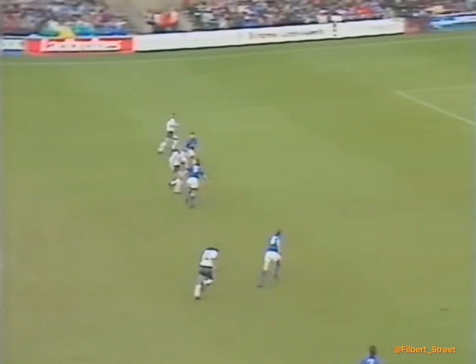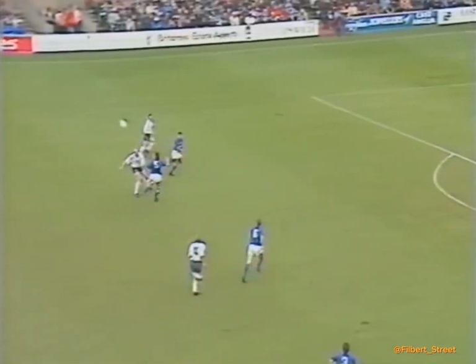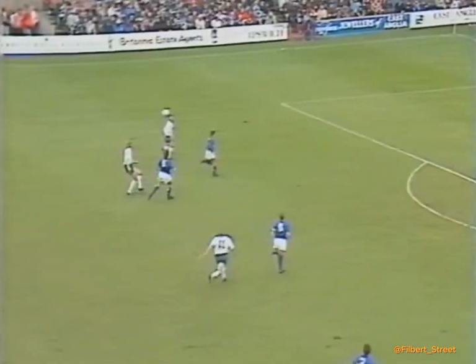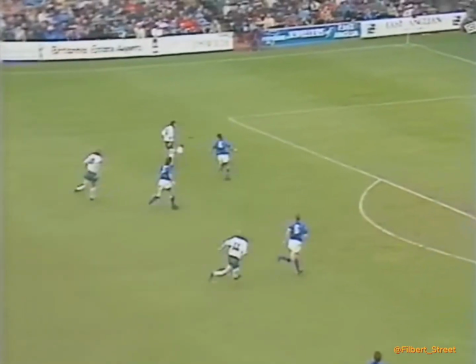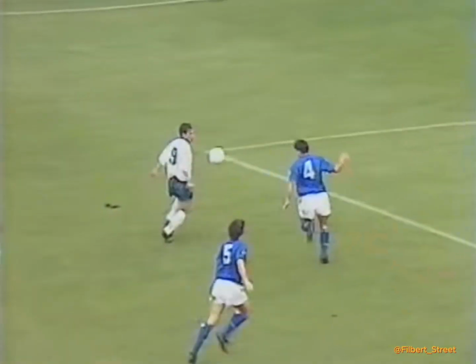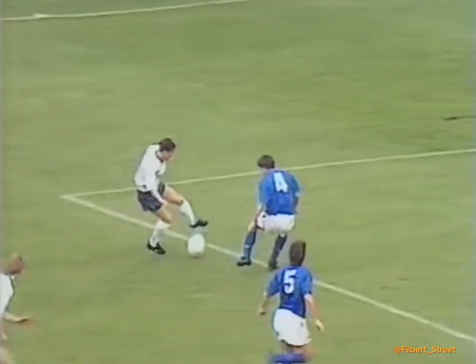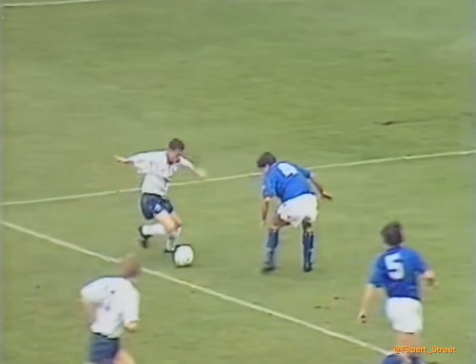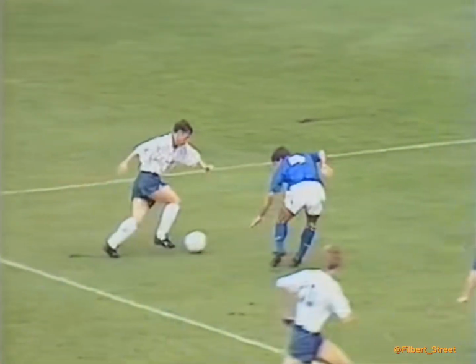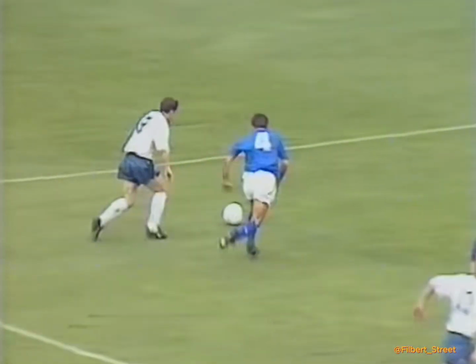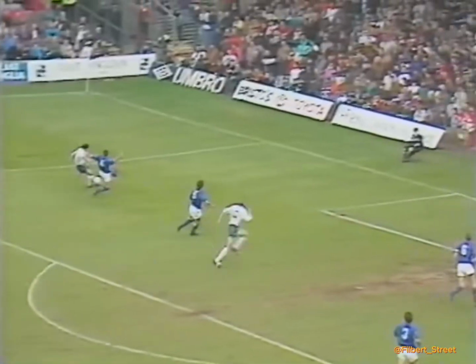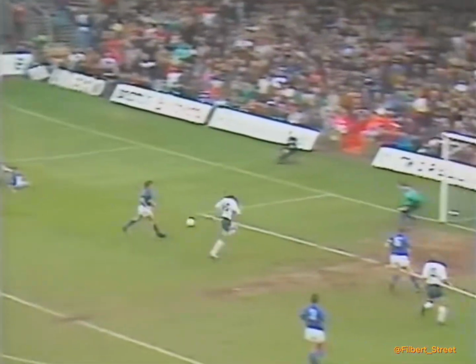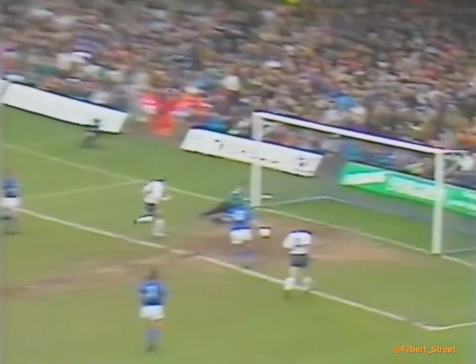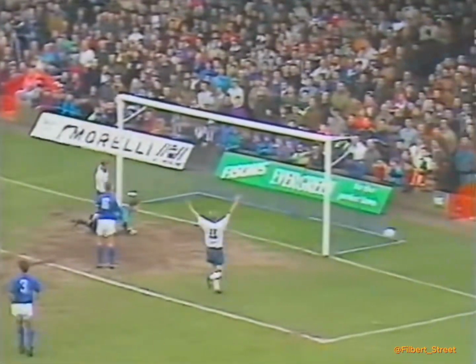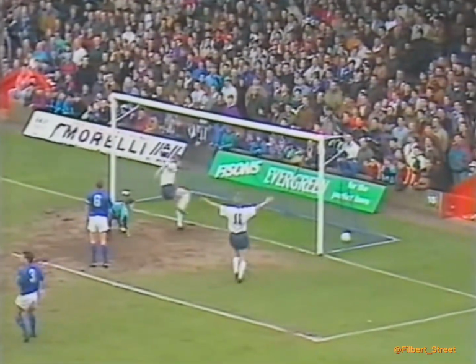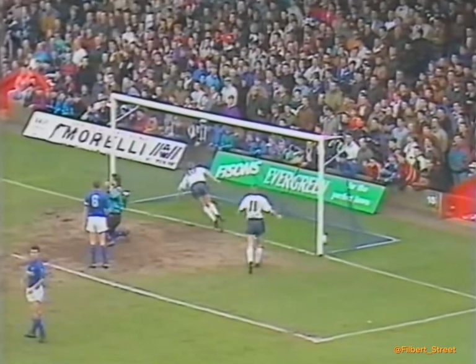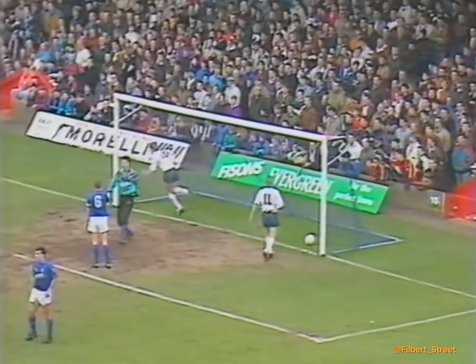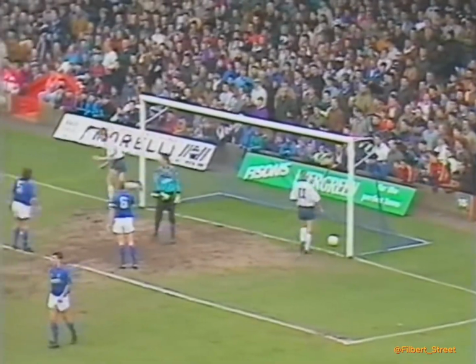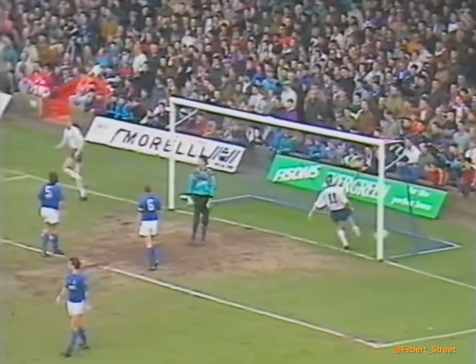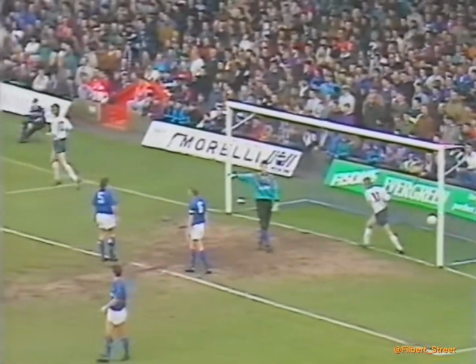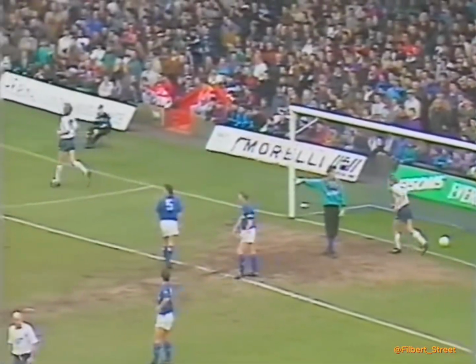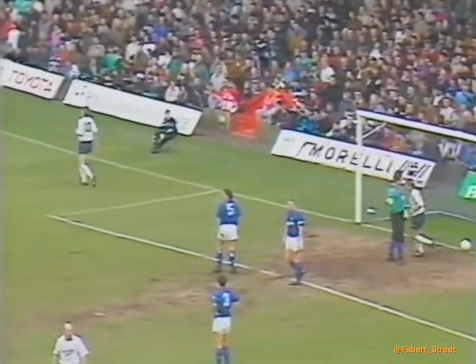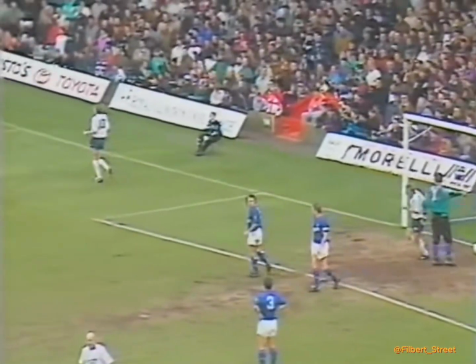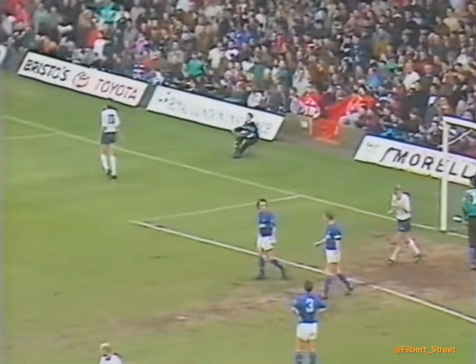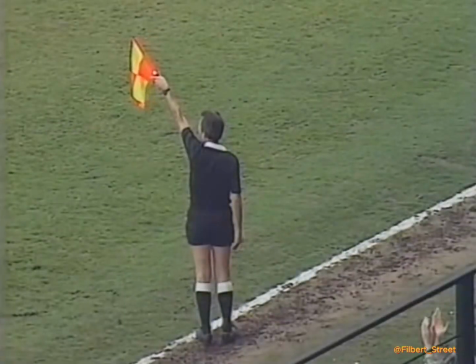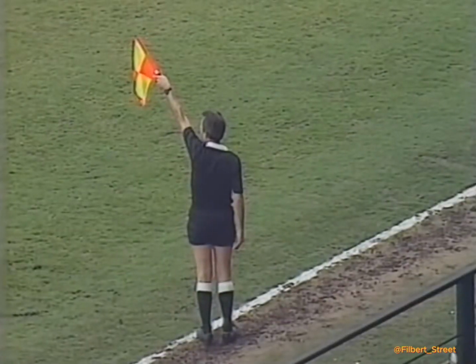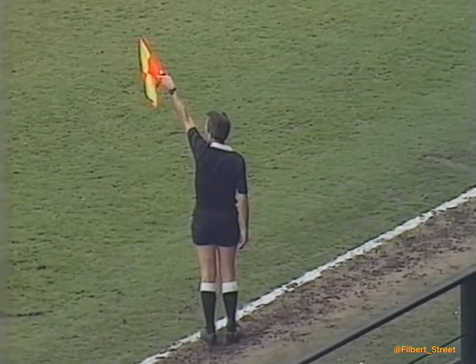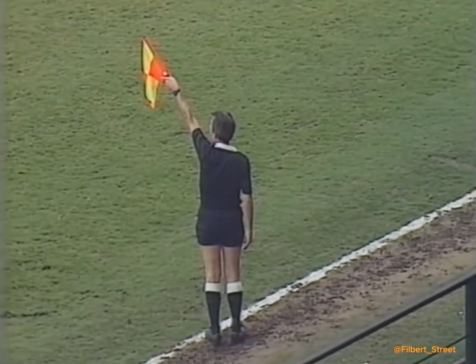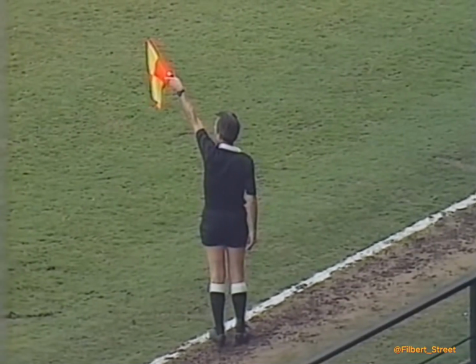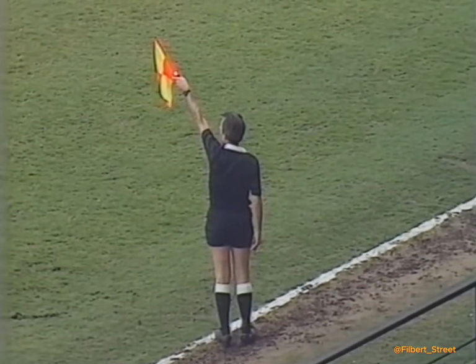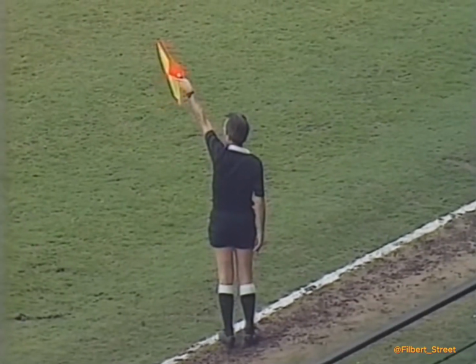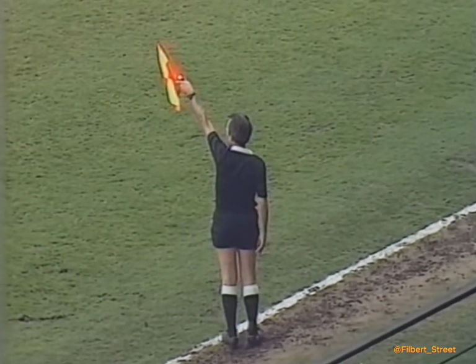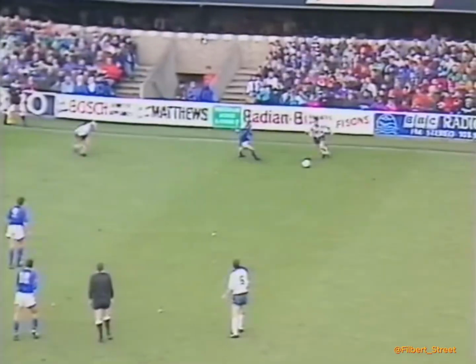Ormondroyd now knocks it forward for Johnson — this time he's onside. Ormondroyd hasn't seen the flag; Thompson goes on, Ormondroyd is in again, but the linesman's flag is up on the far side. That's the 2nd time Ormondroyd's had the ball in the Ipswich net, and the 2nd time it's been ruled out.